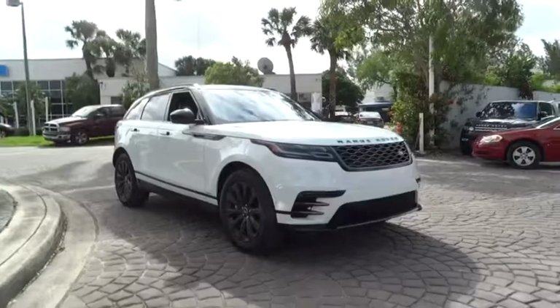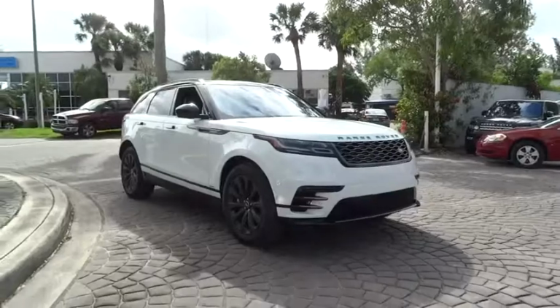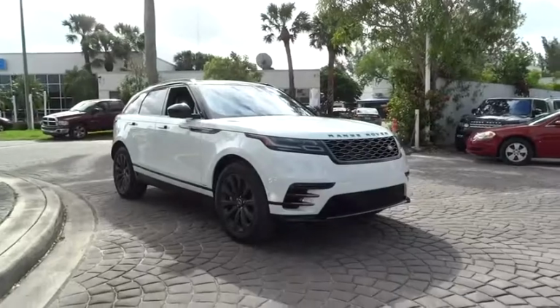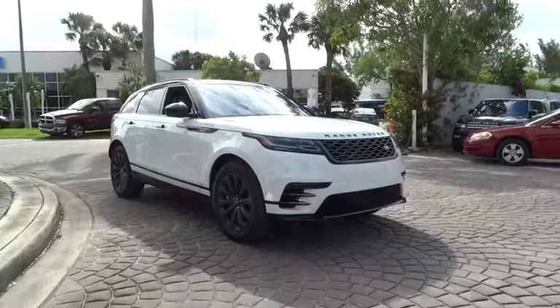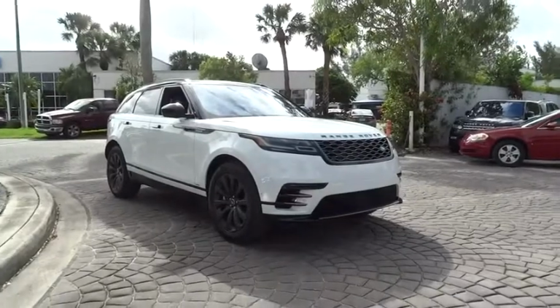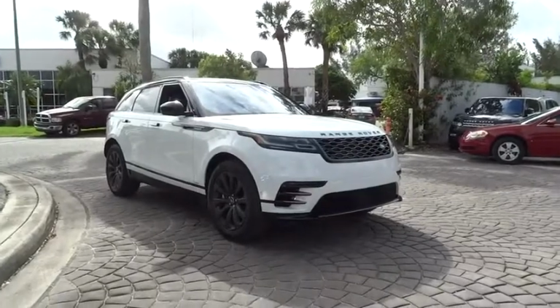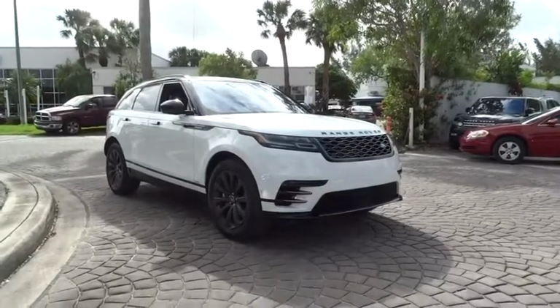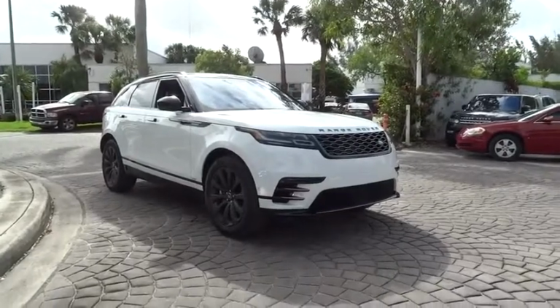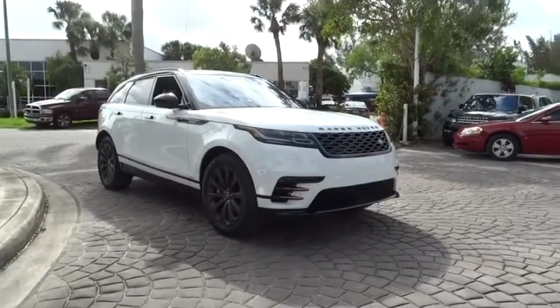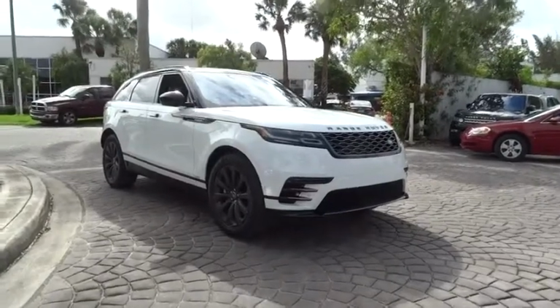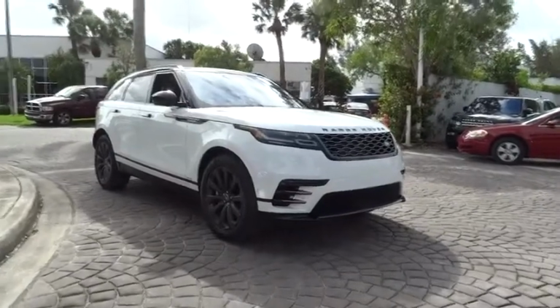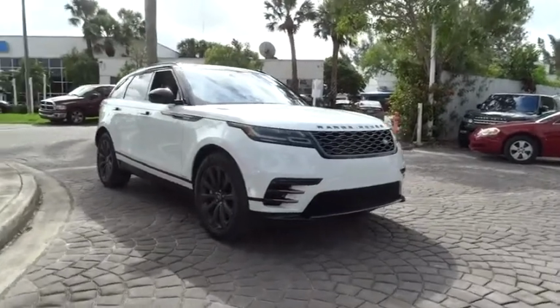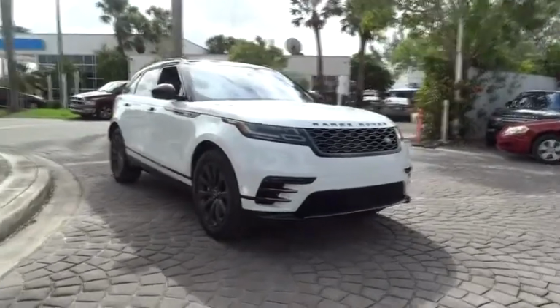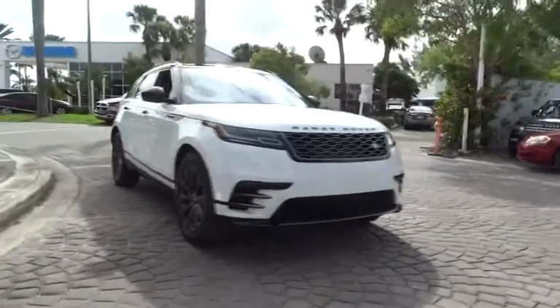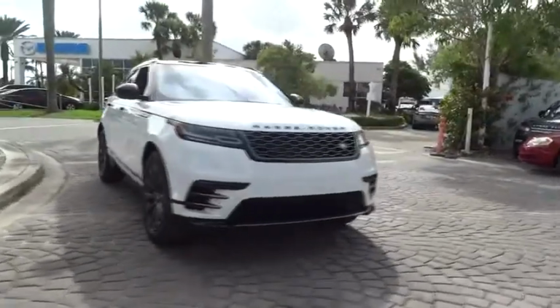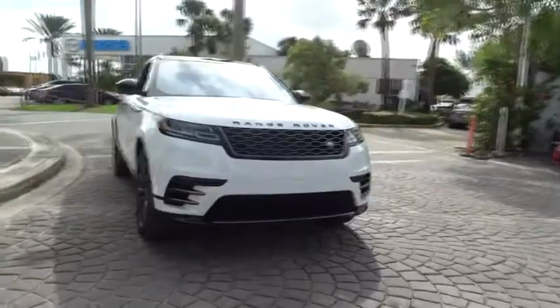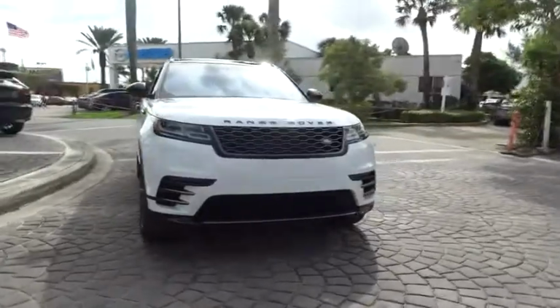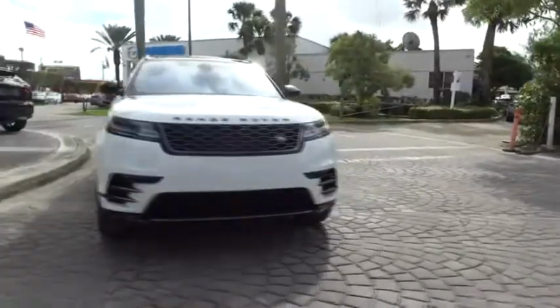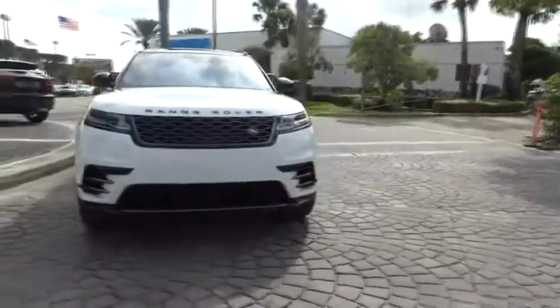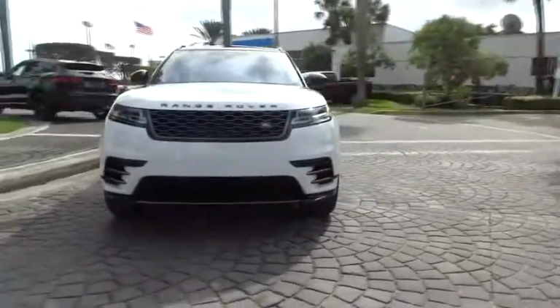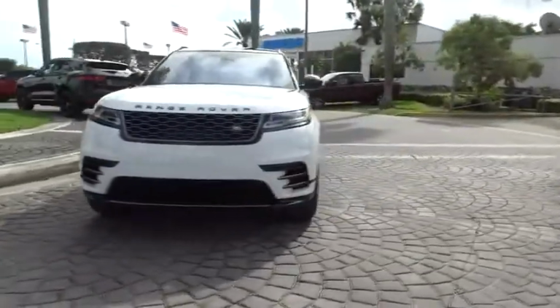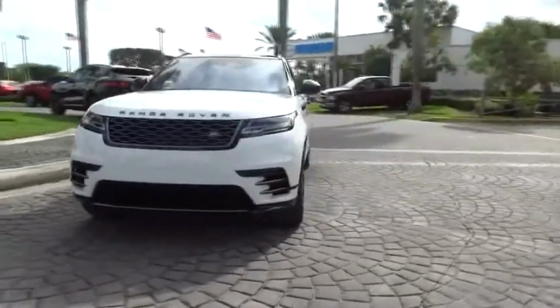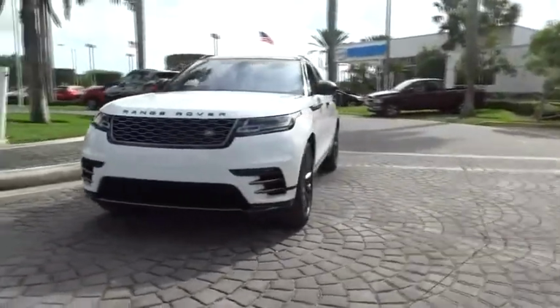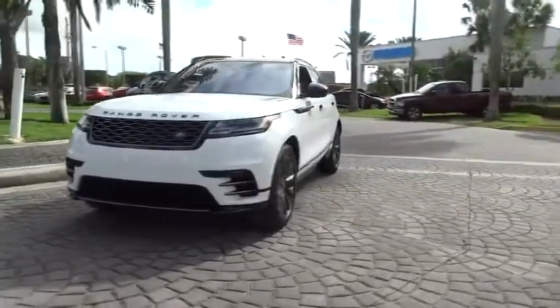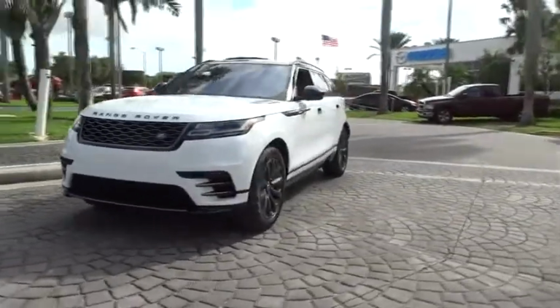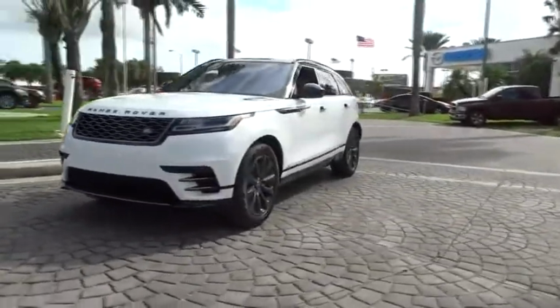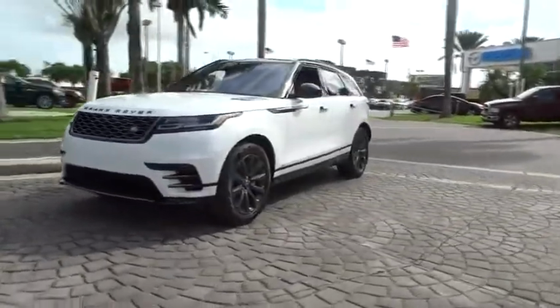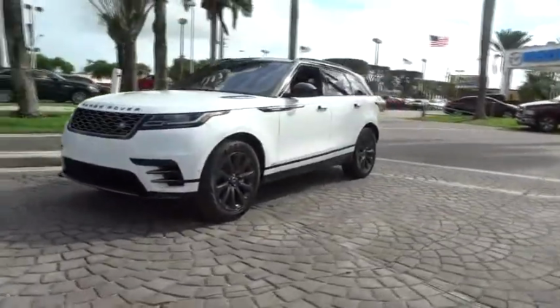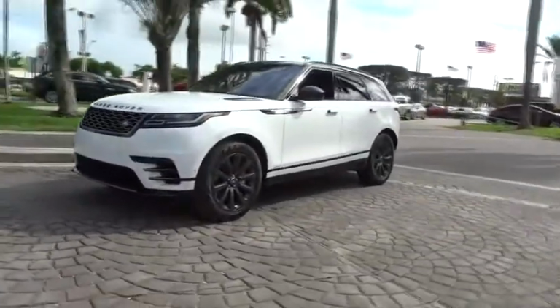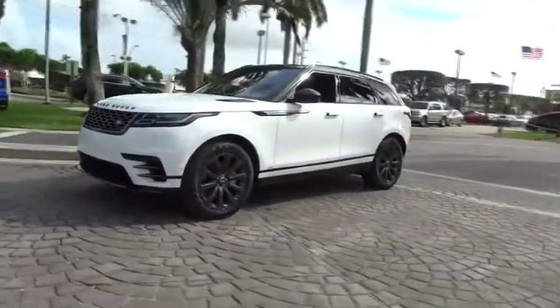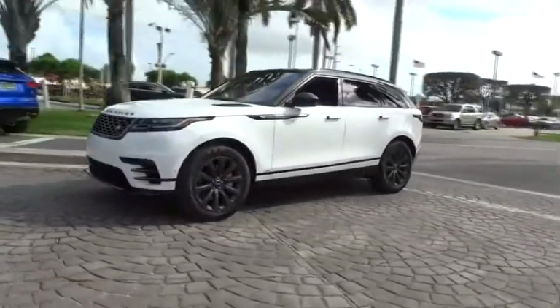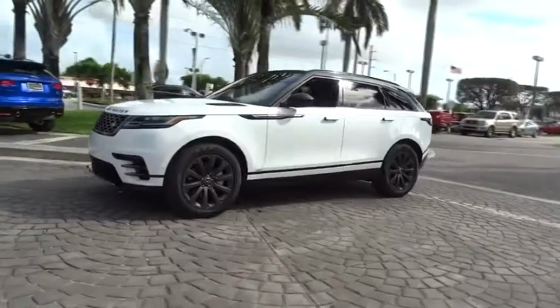2018 Land Rover Range Rover — the luxury that's more than a luxury. It's quite apparent throughout our Range Rover heritage. Here are some of this vehicle's great options.